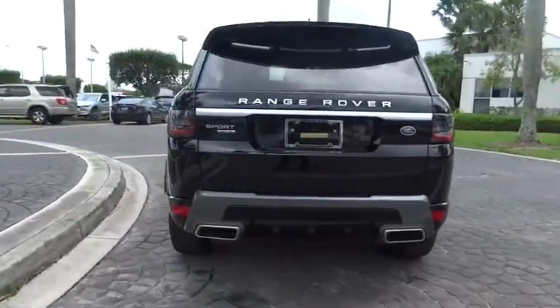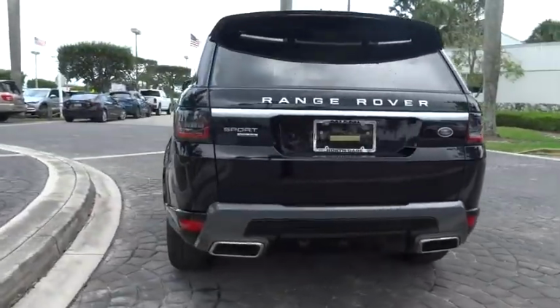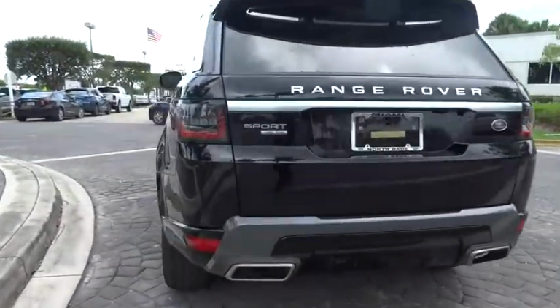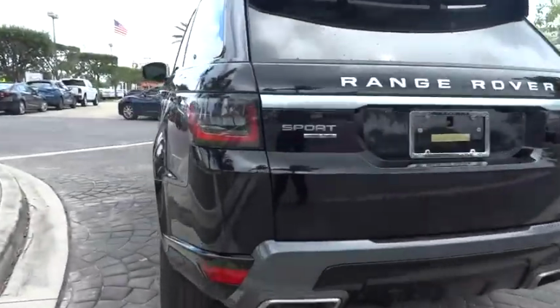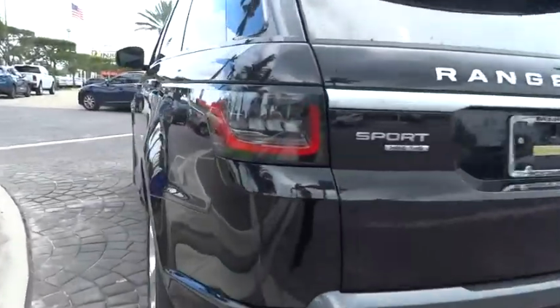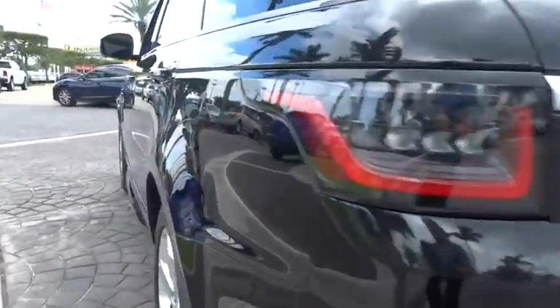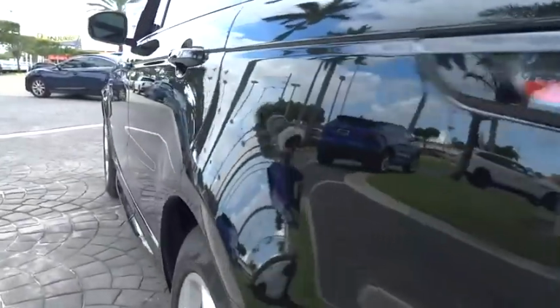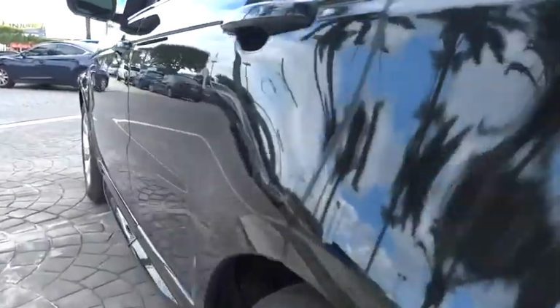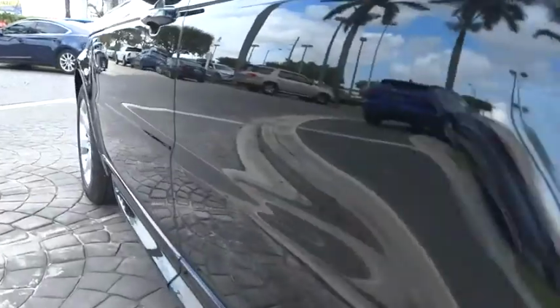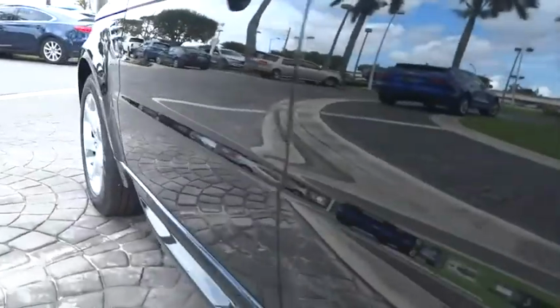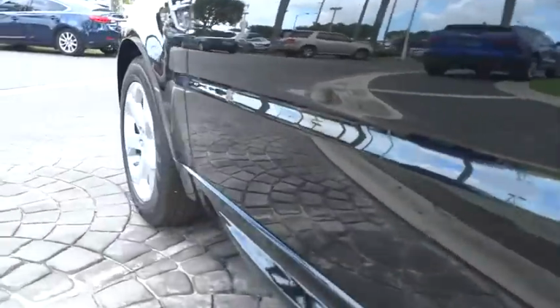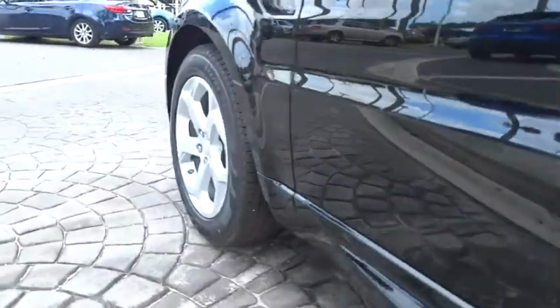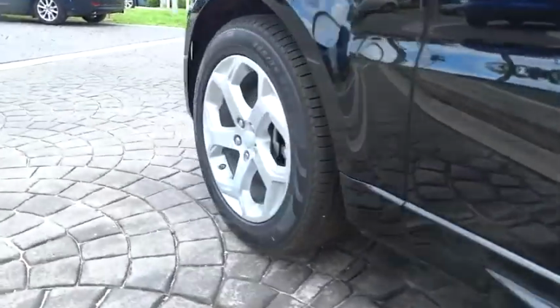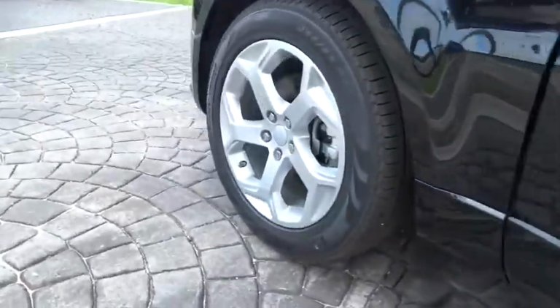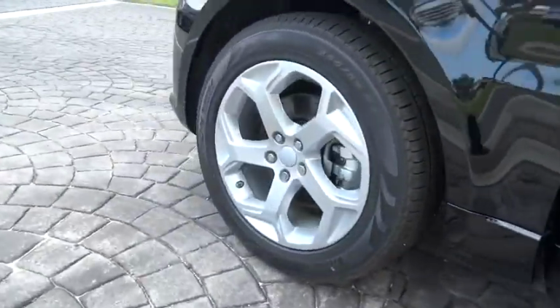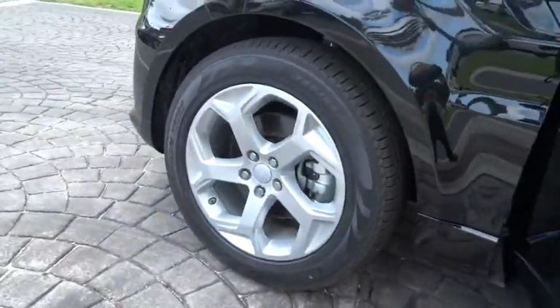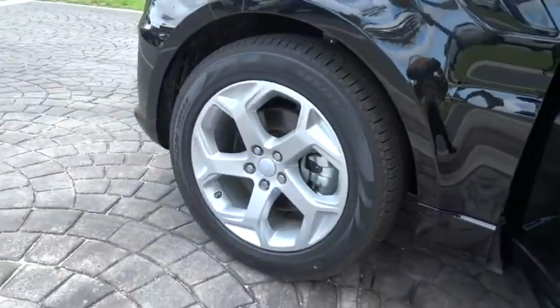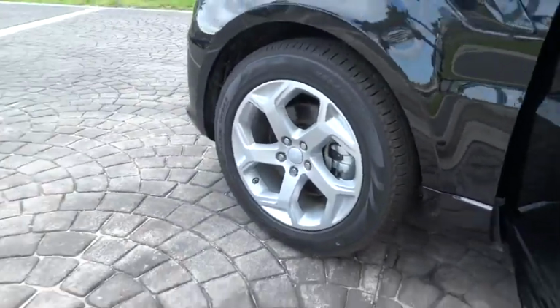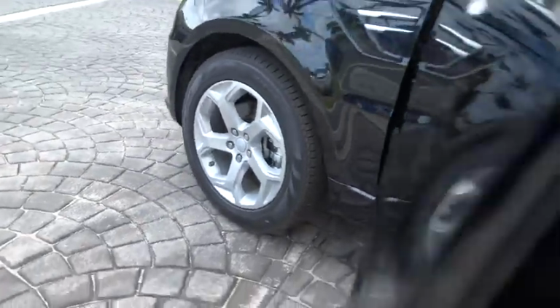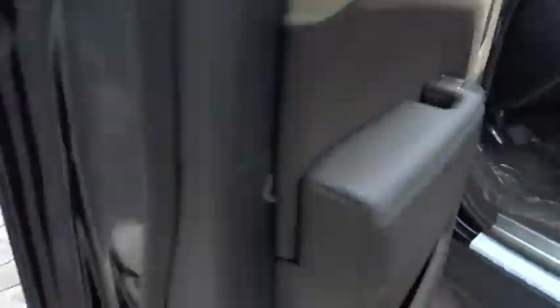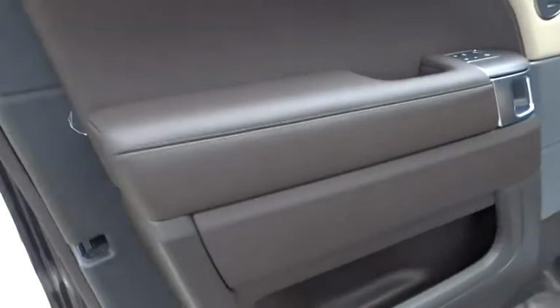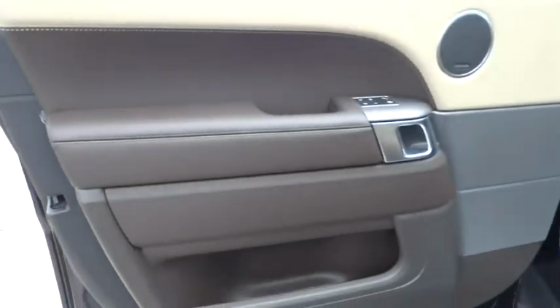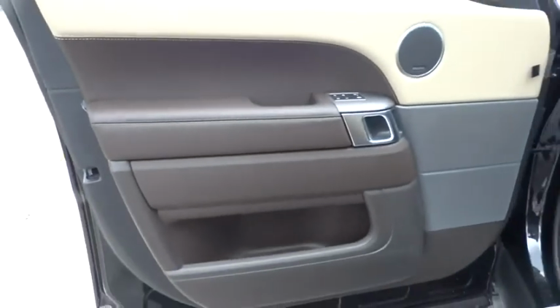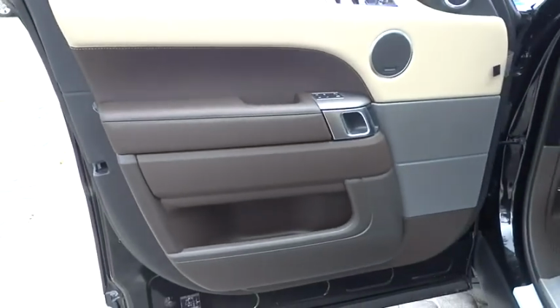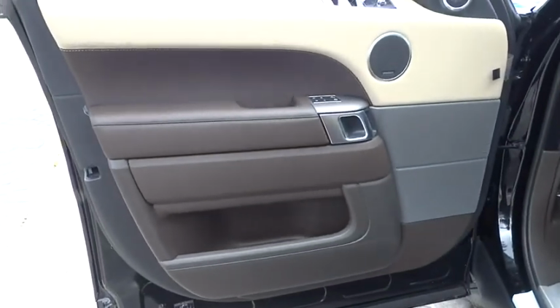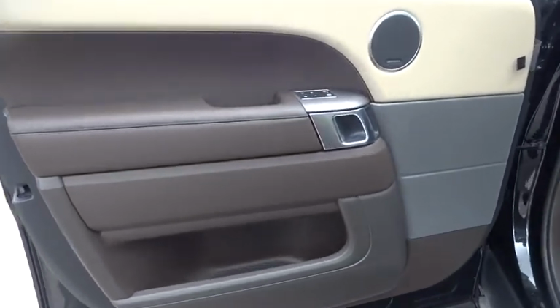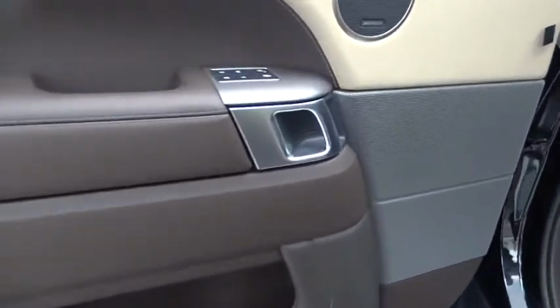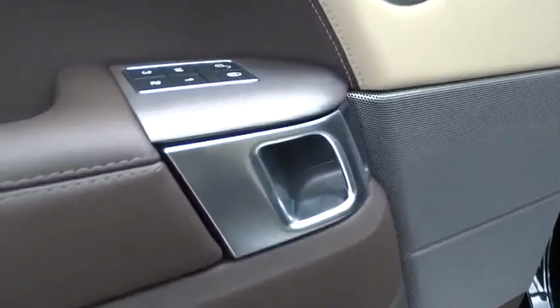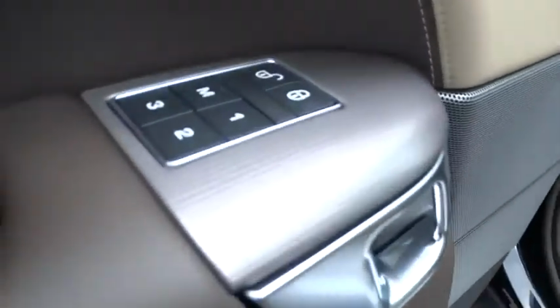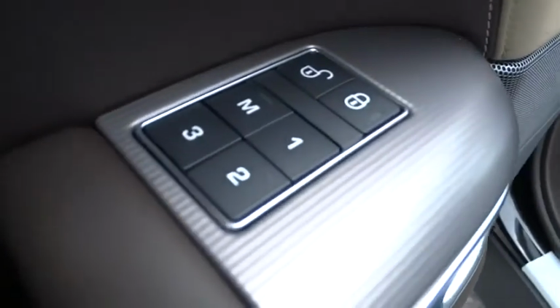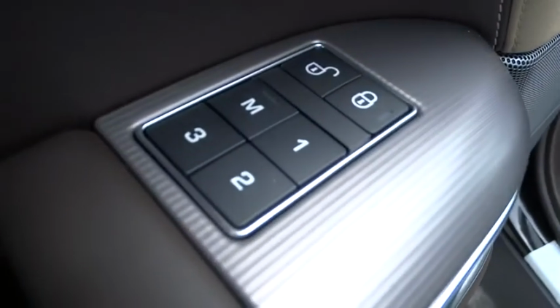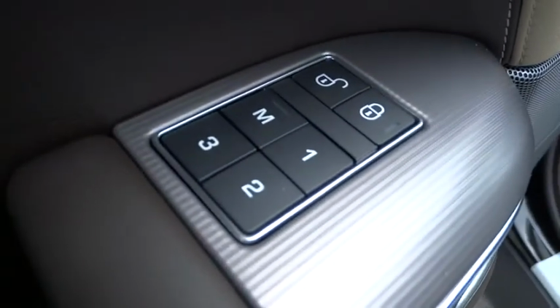Traction control, power passenger seat, navigation system, power liftgate, dual airbags, alloy wheels, power steering, four-wheel disc brakes, heated front seat, trip computer, compass, heated steering wheel.